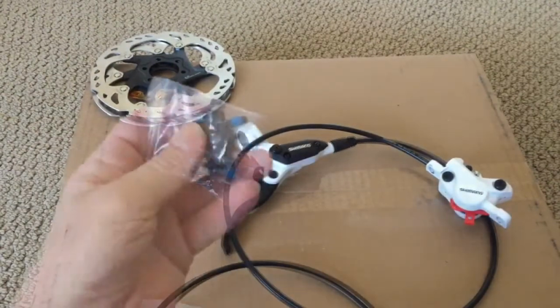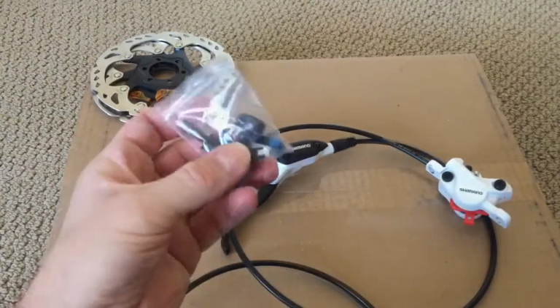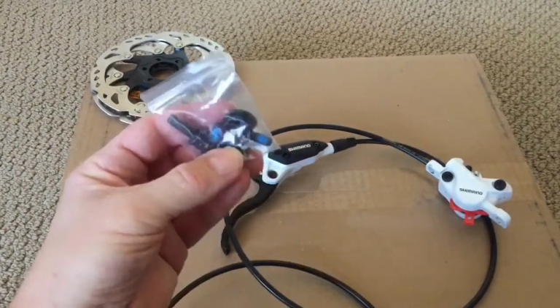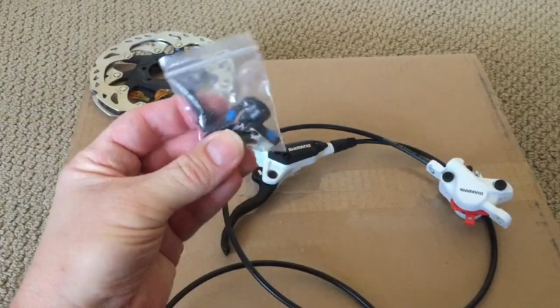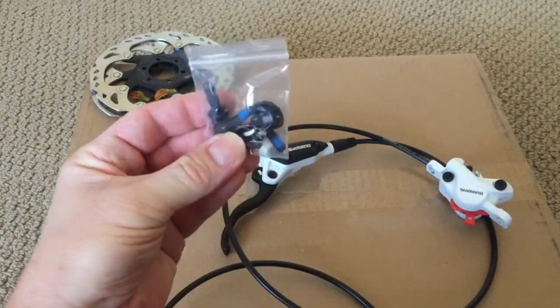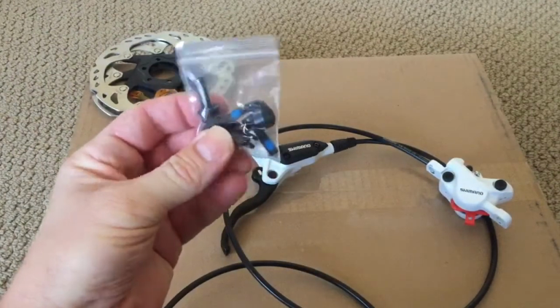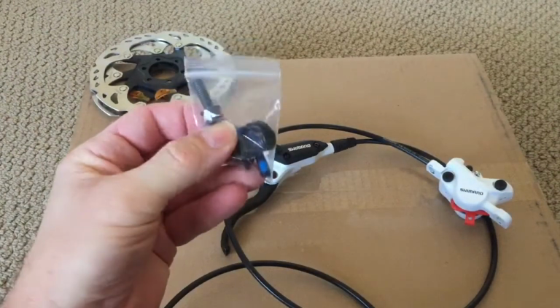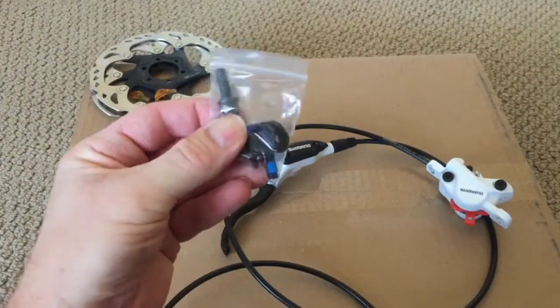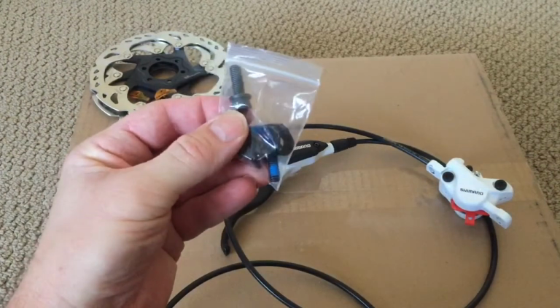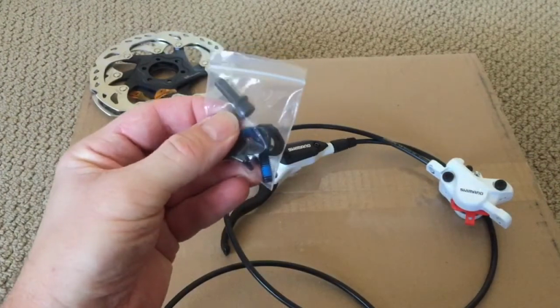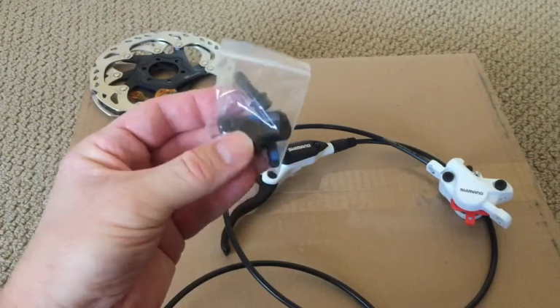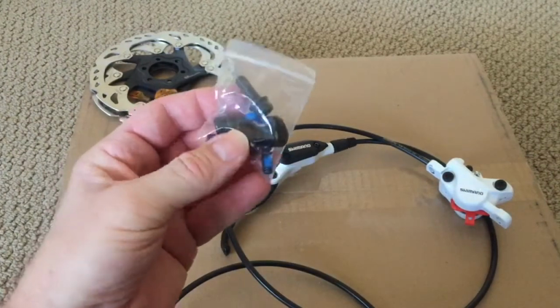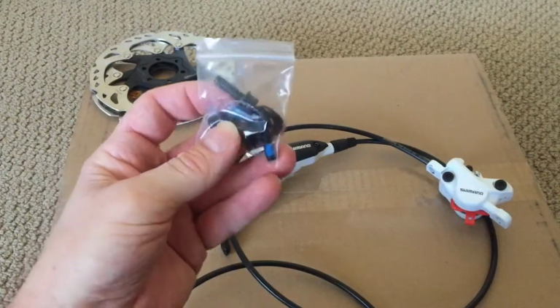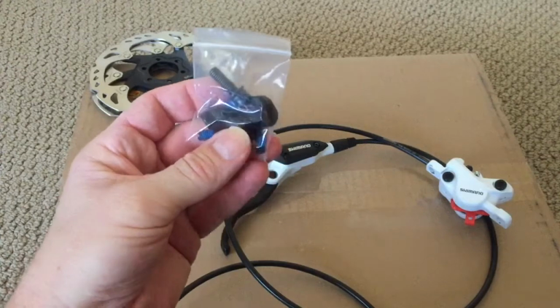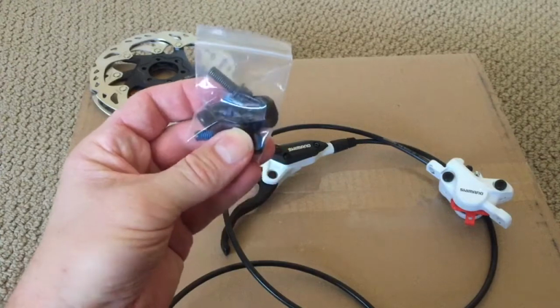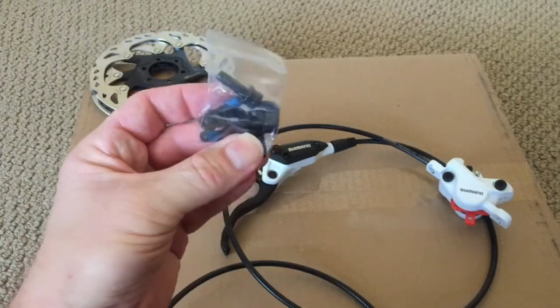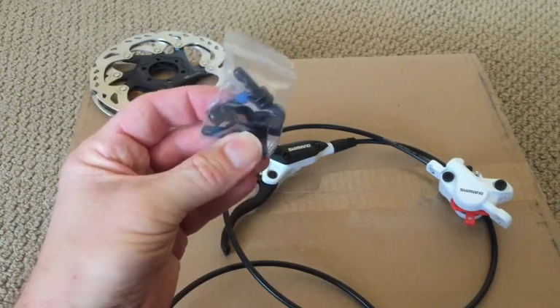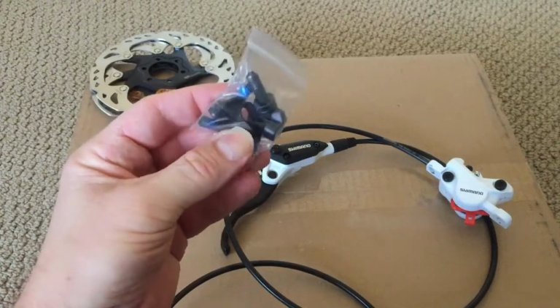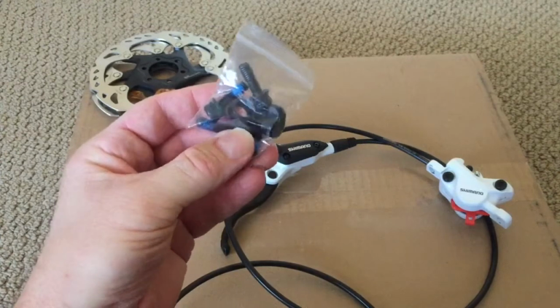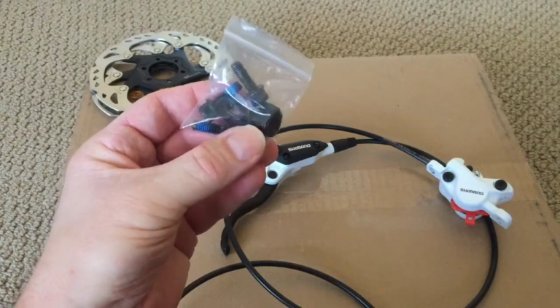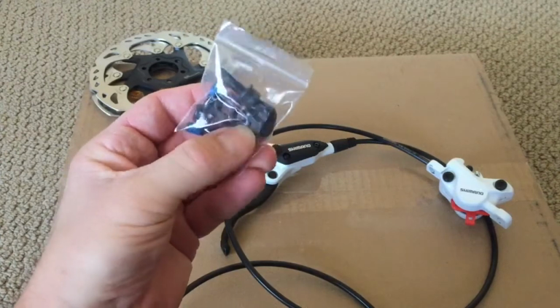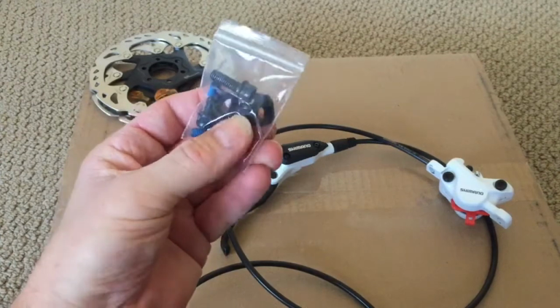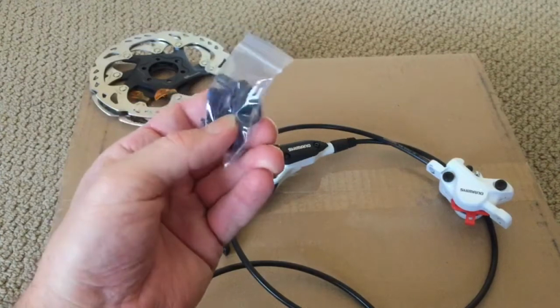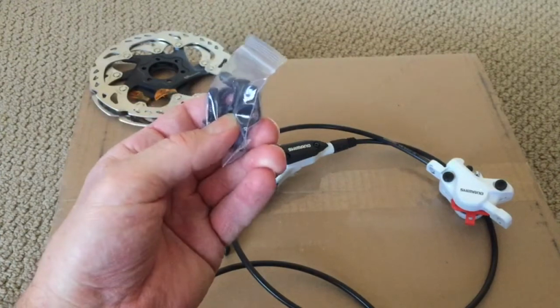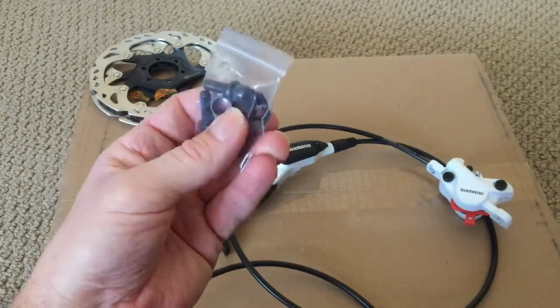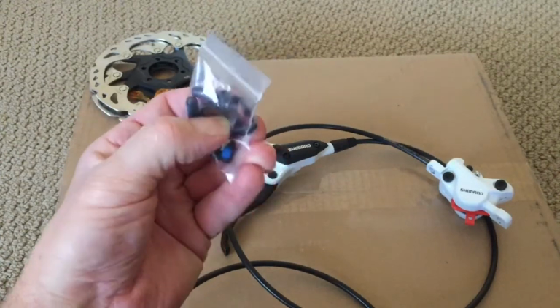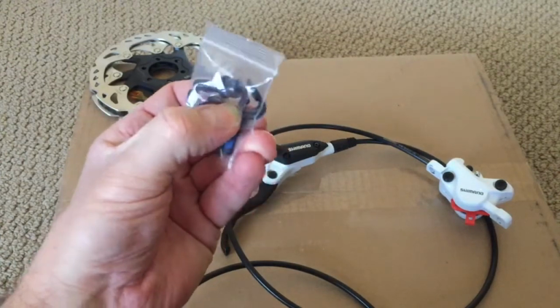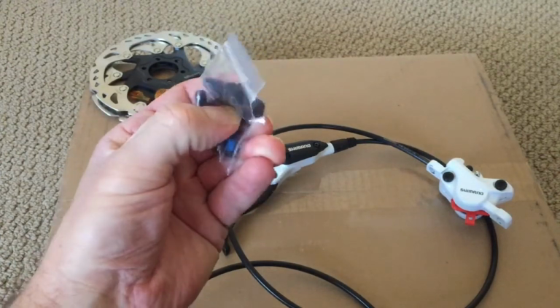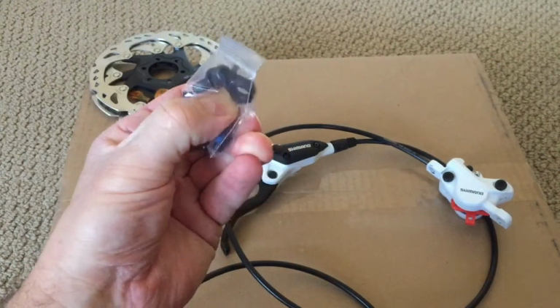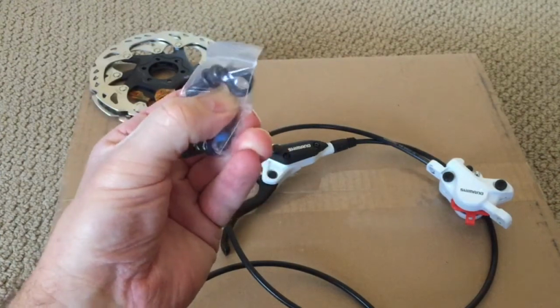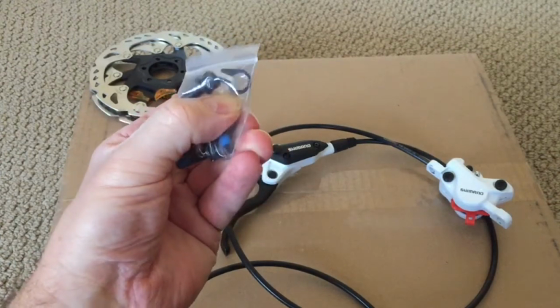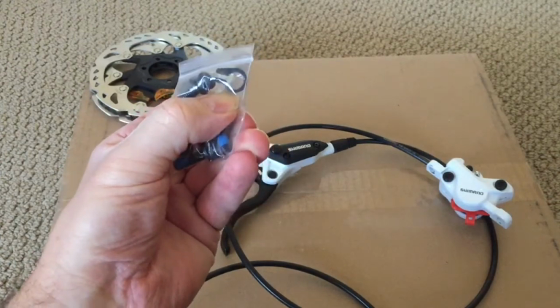The brakes did ship with some hardware — I've got four bolts along with two anti-rotation caps to help secure the screws.